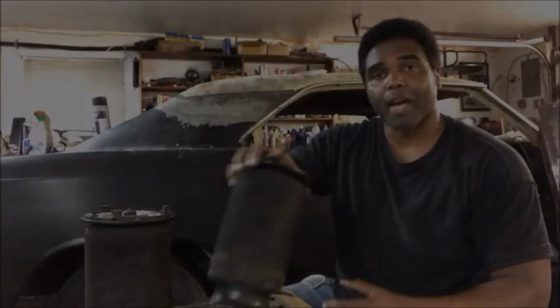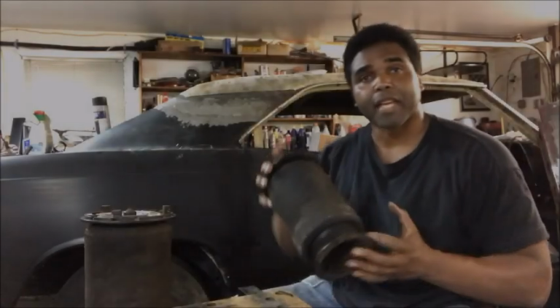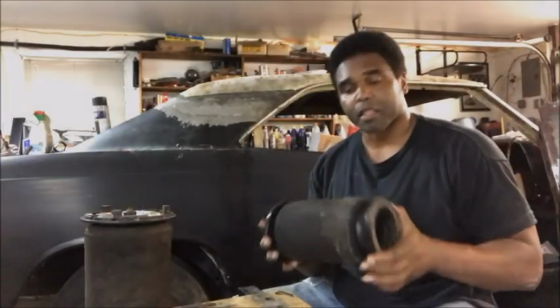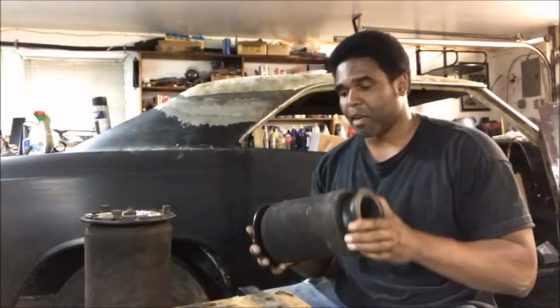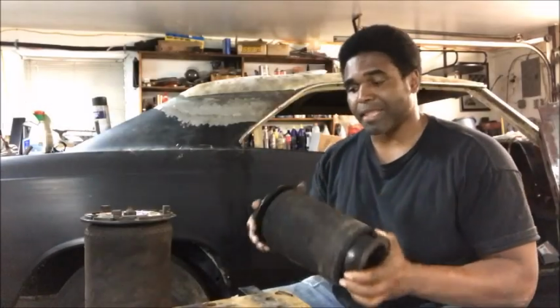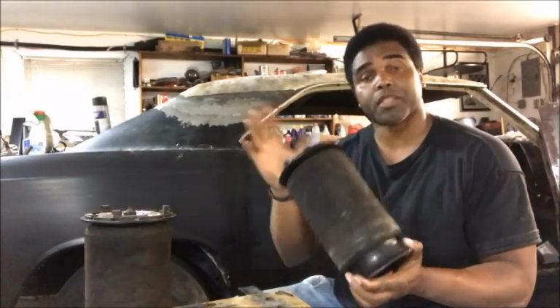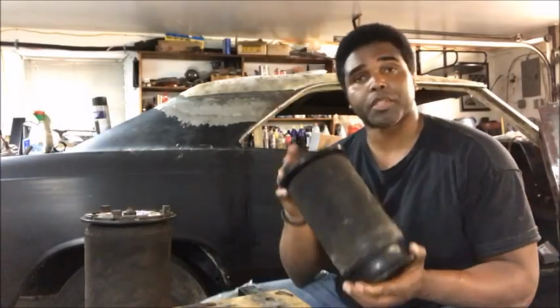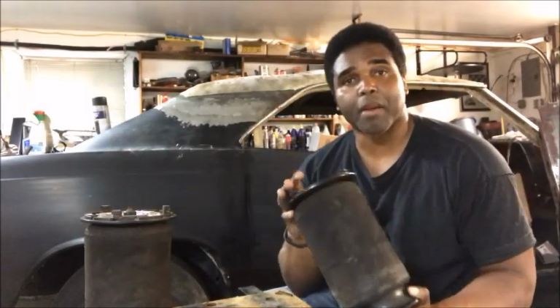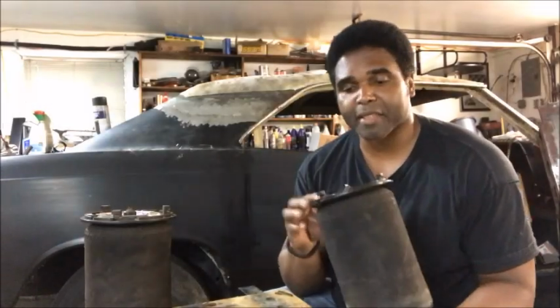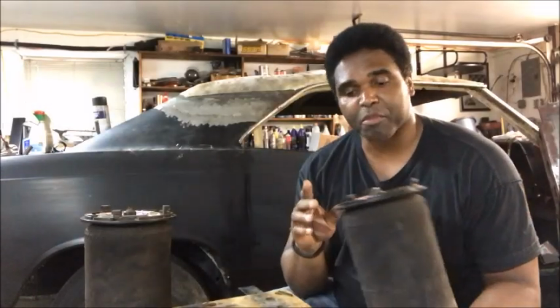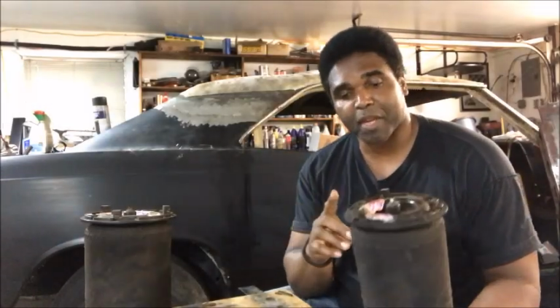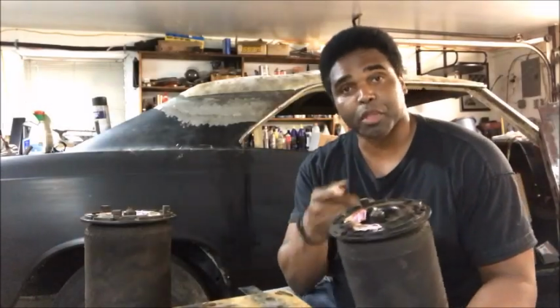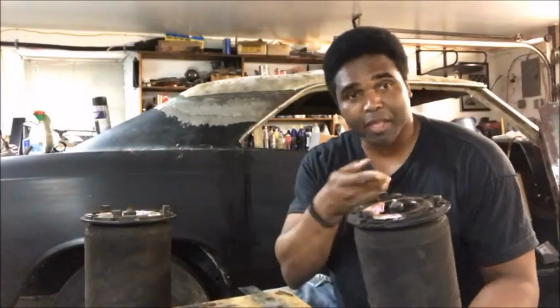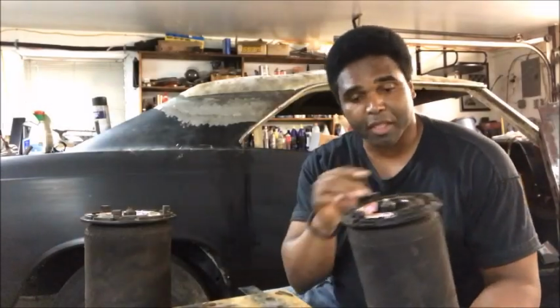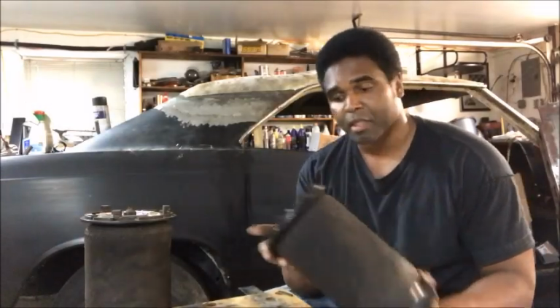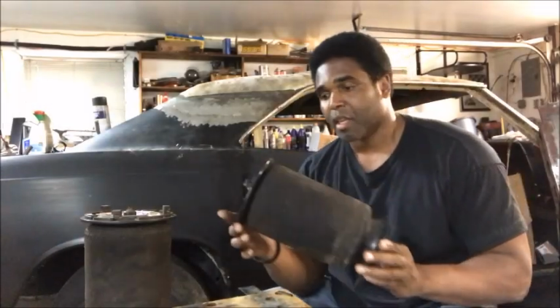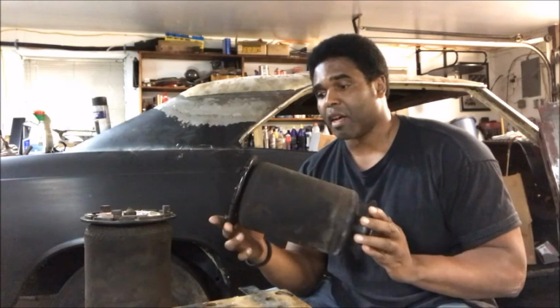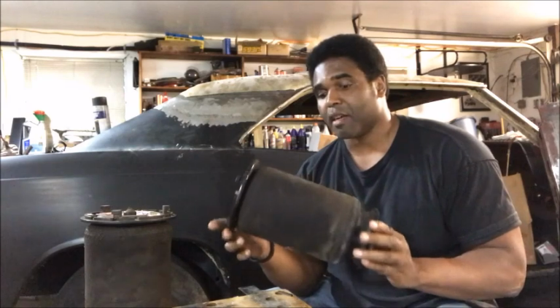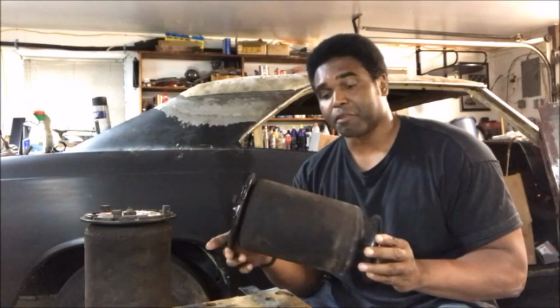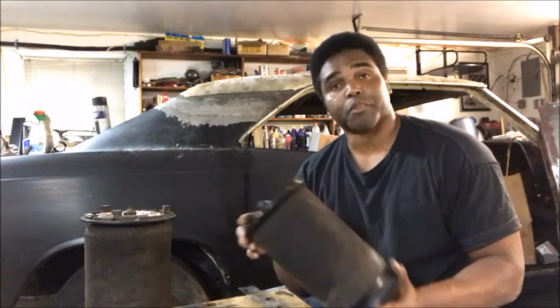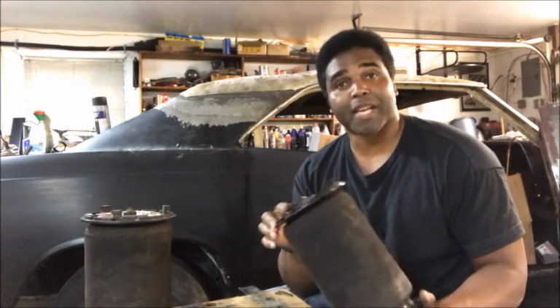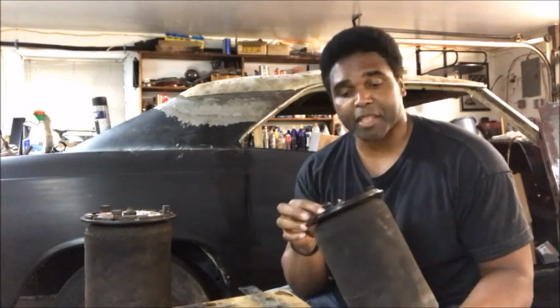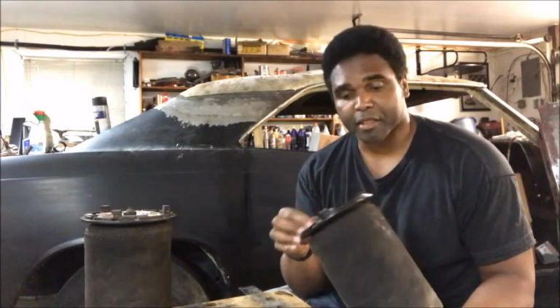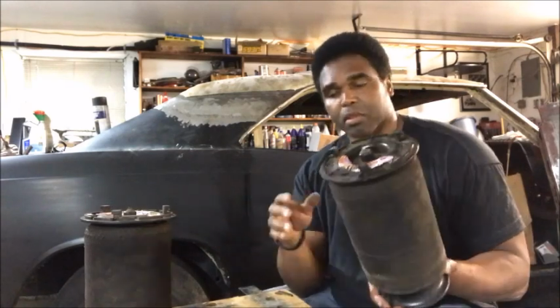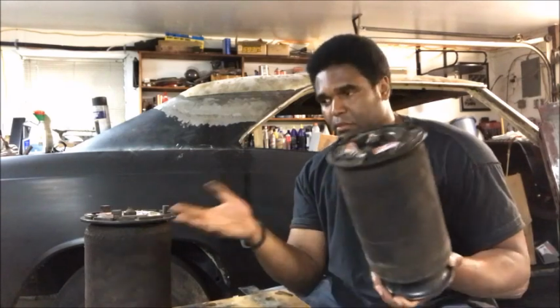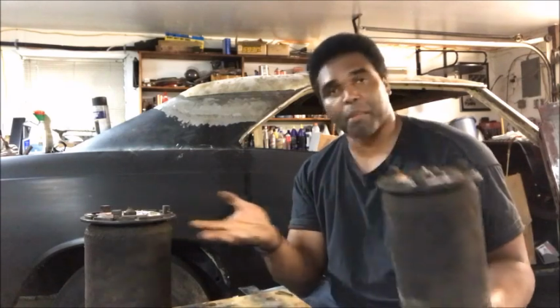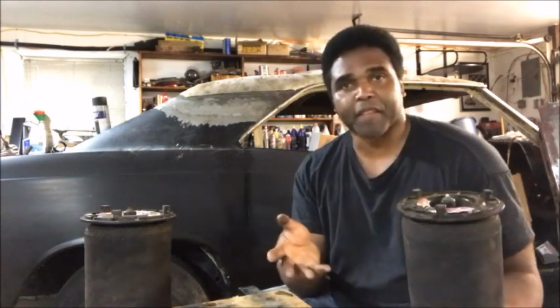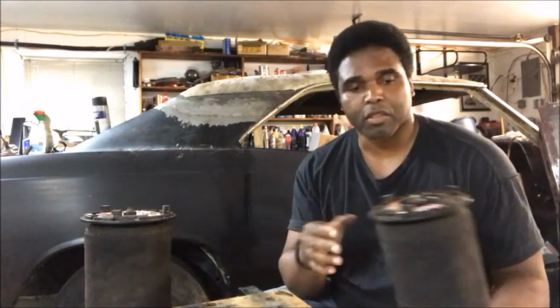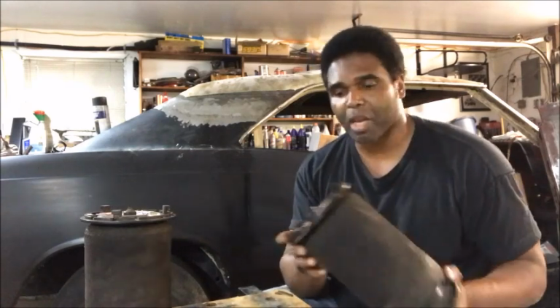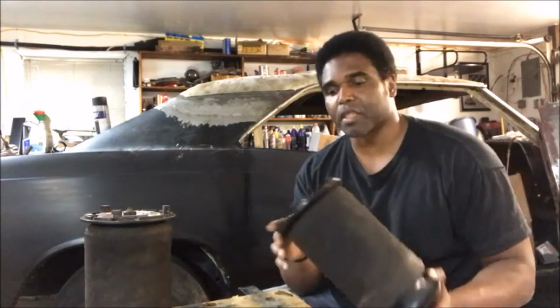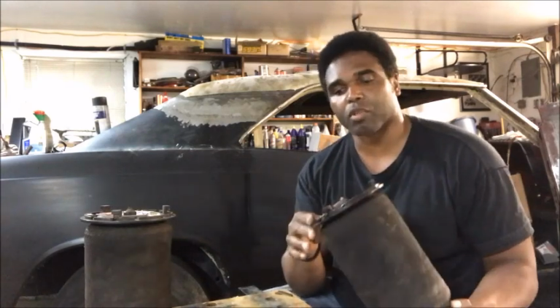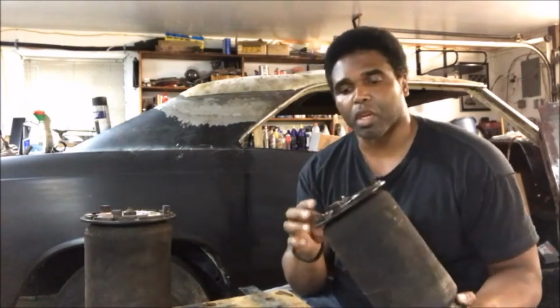Alright, let's take a look at these airbags. Now these are the original airbags that came off my Trailblazer SS from 2006. Airbag failure.